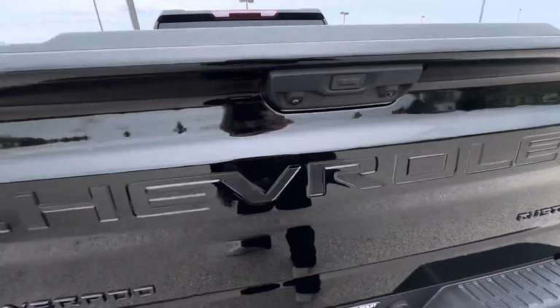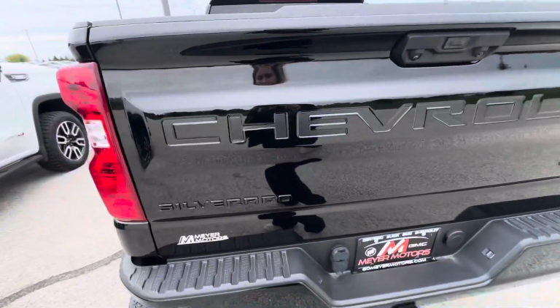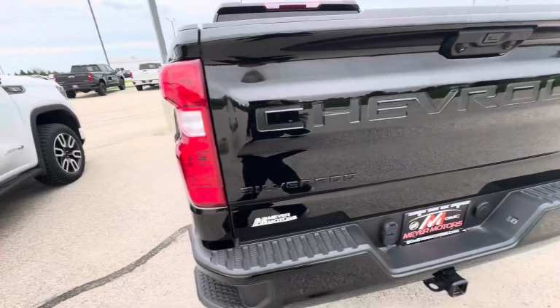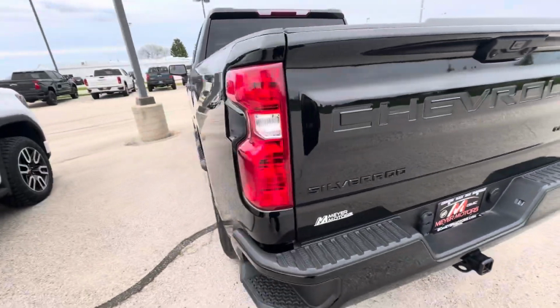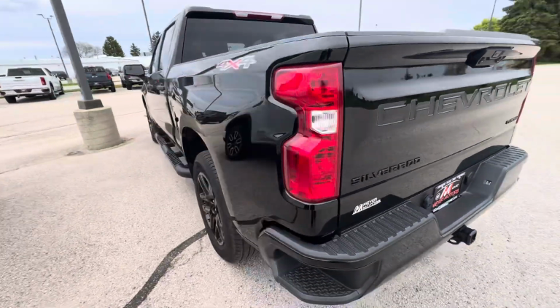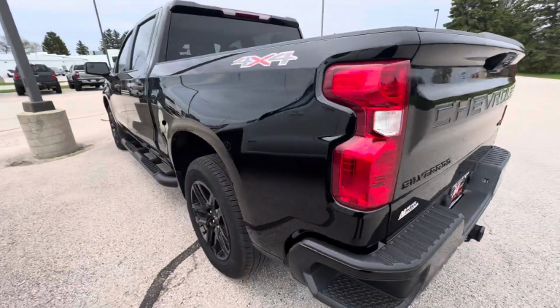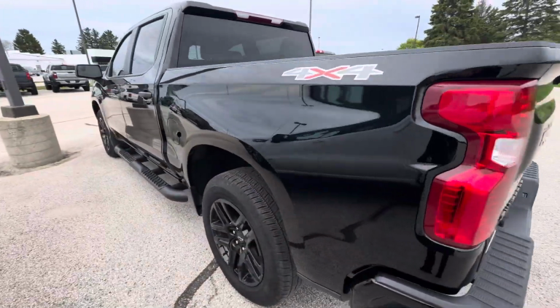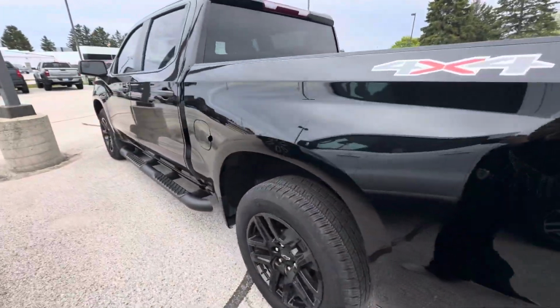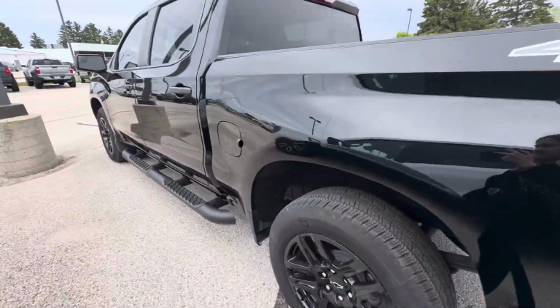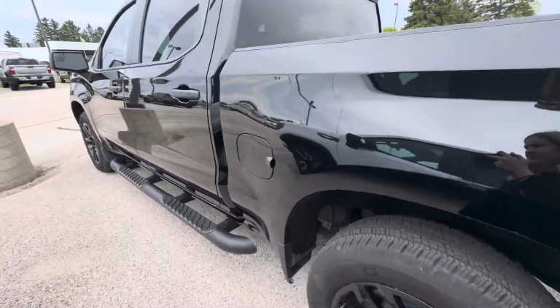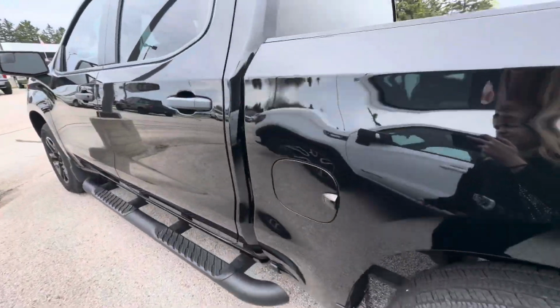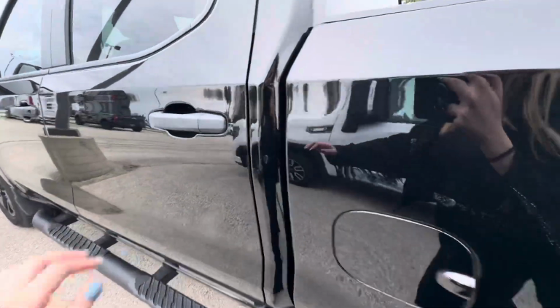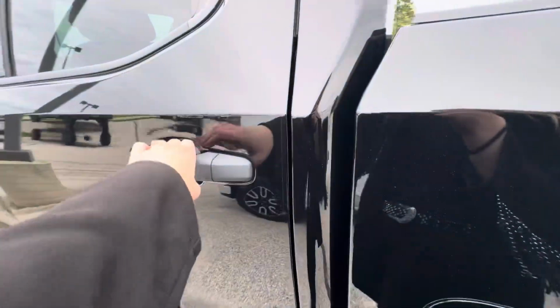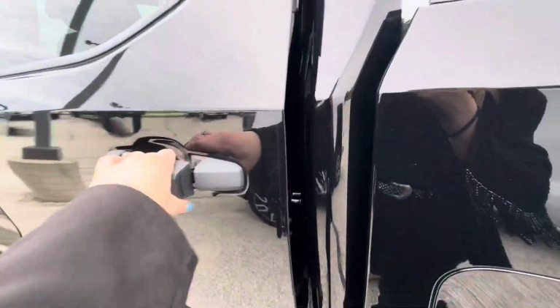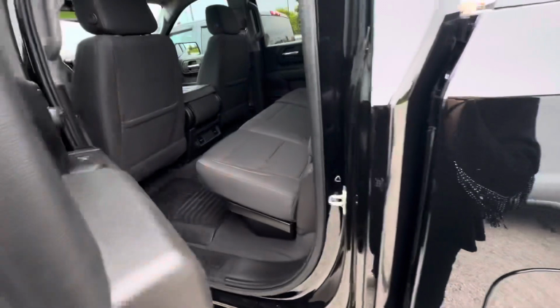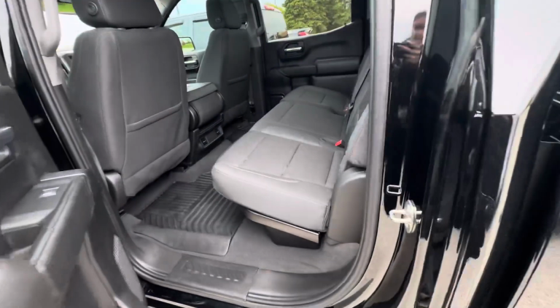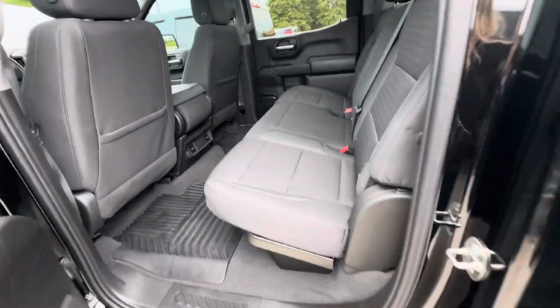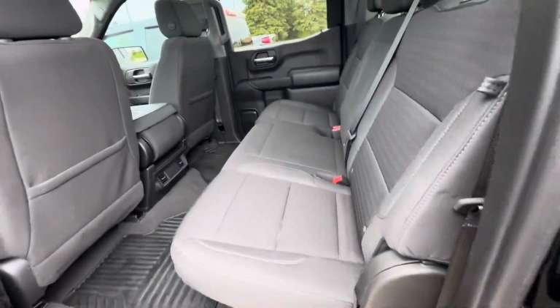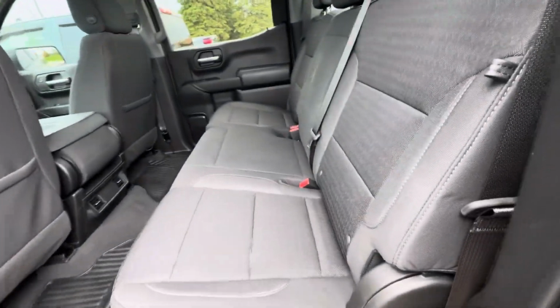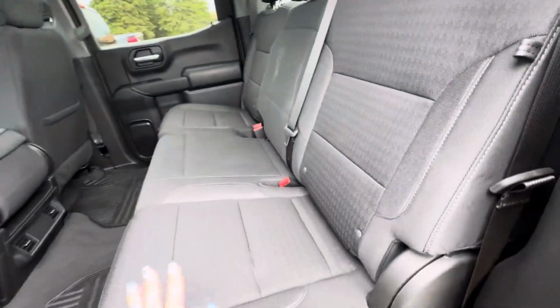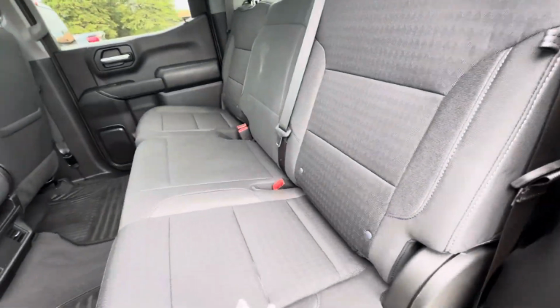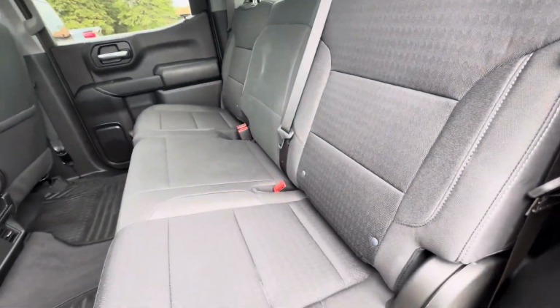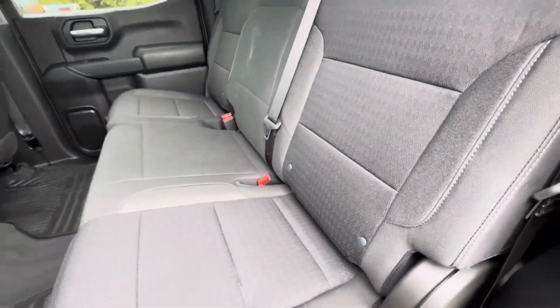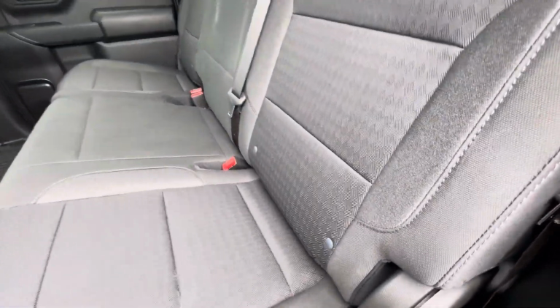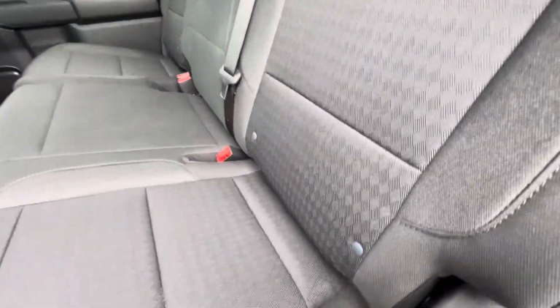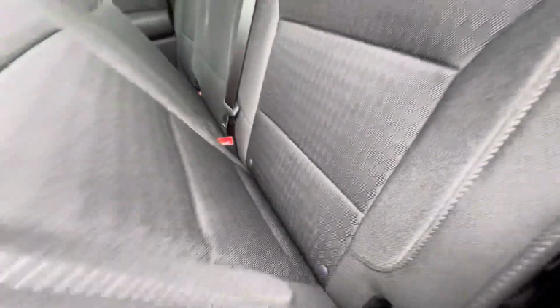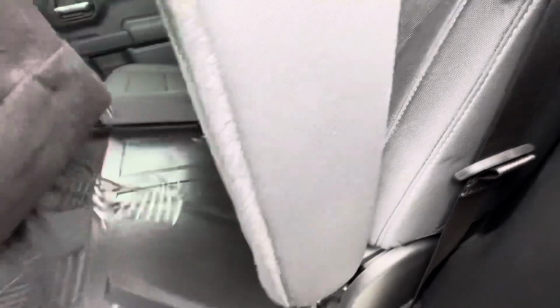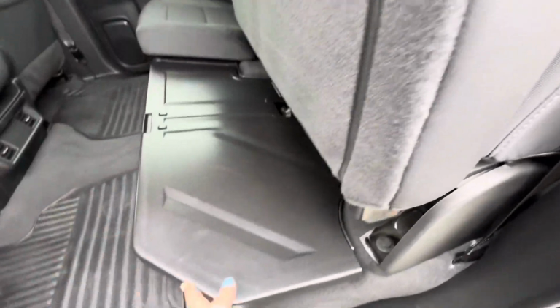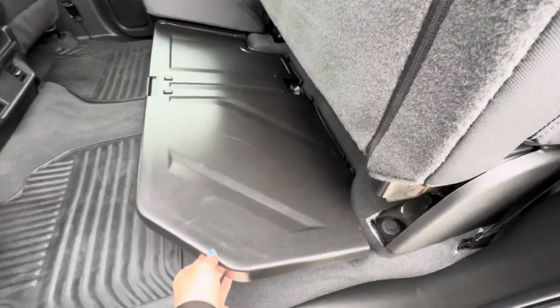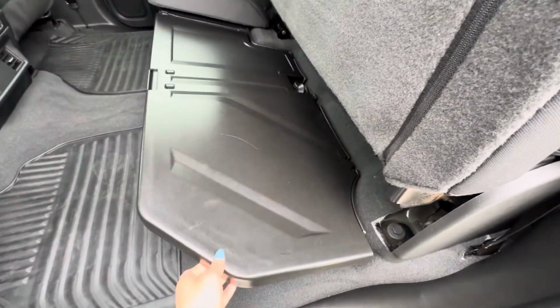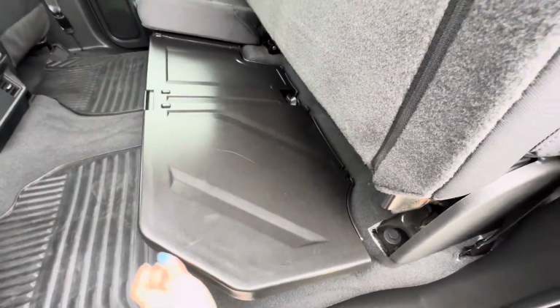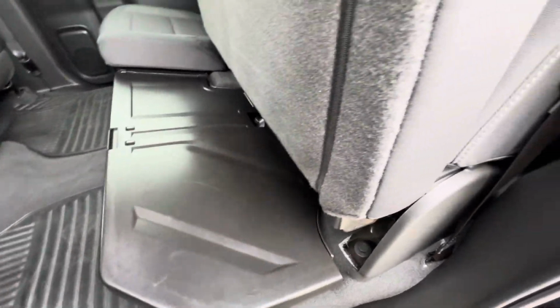If we take a look in the back seat — these are what the back seats look like. They do fold up, and you do have some storage containers down there.